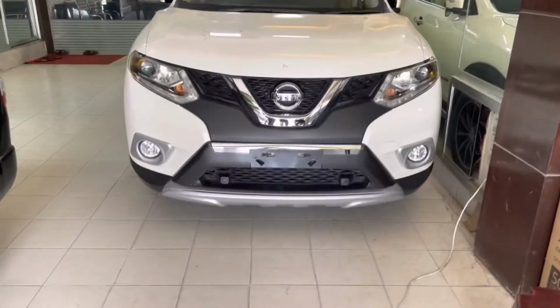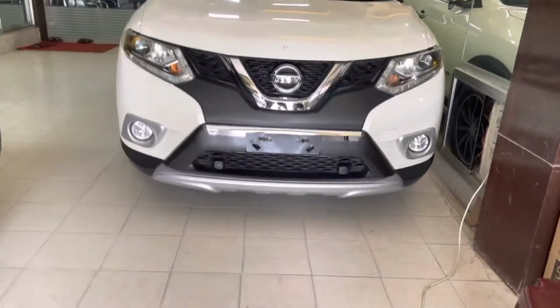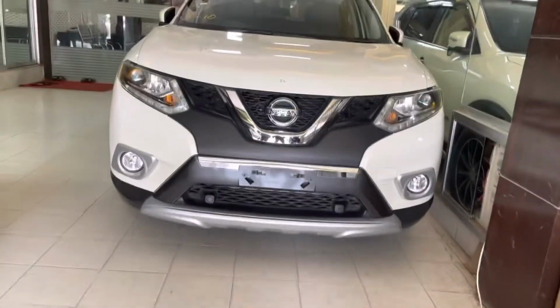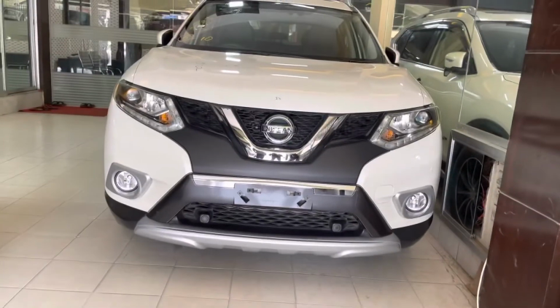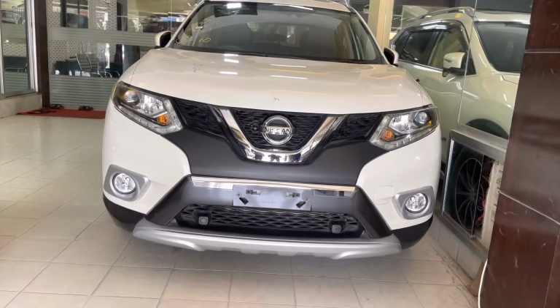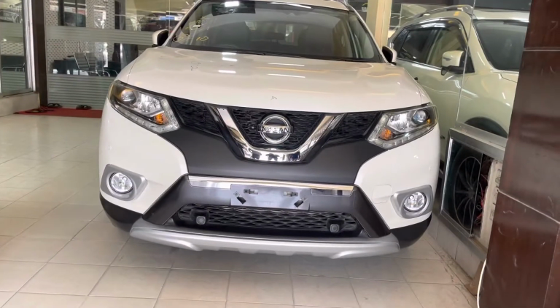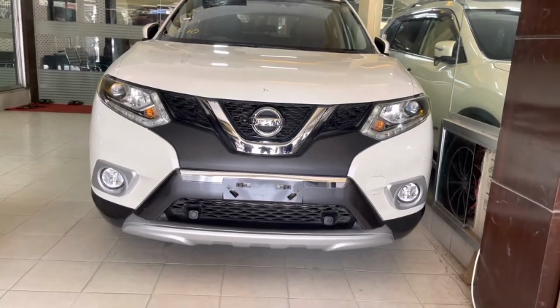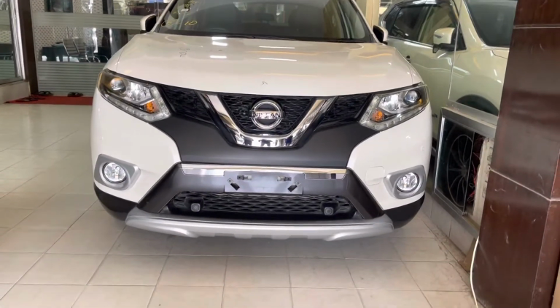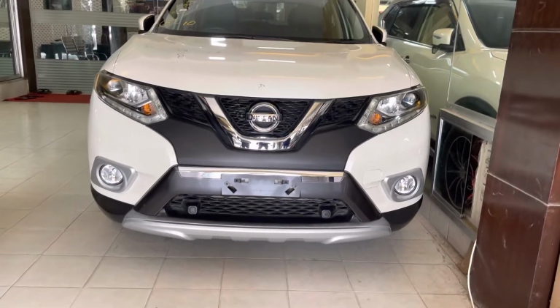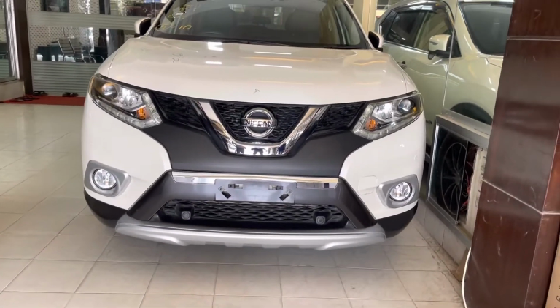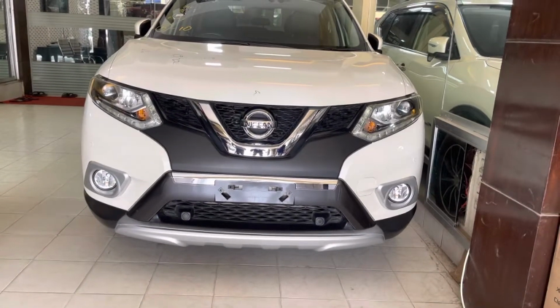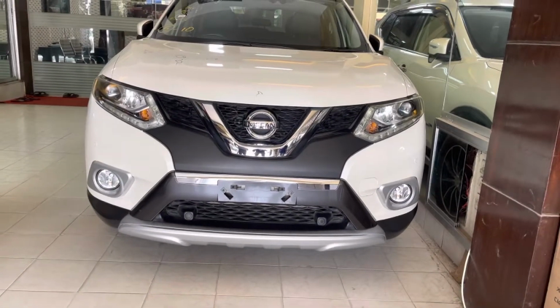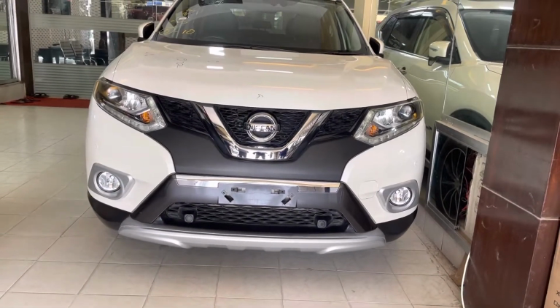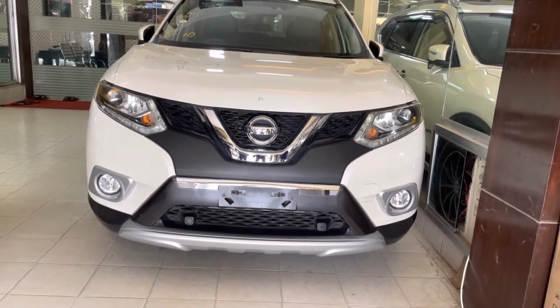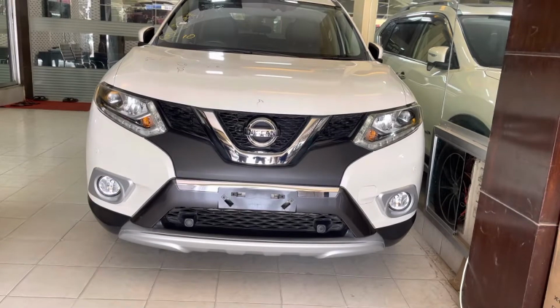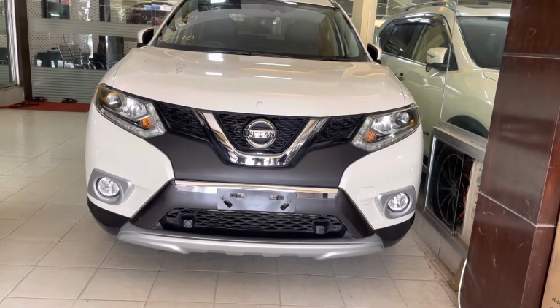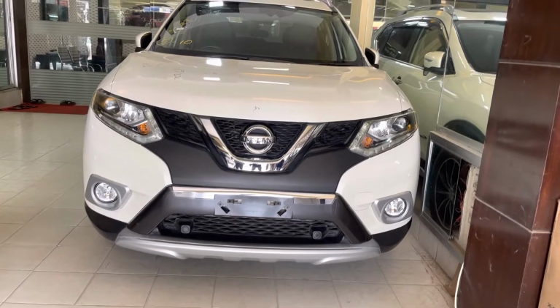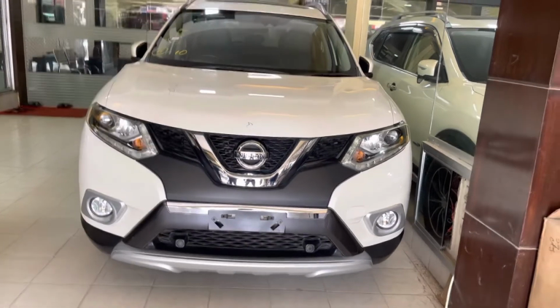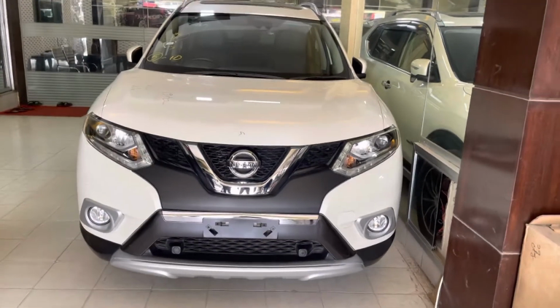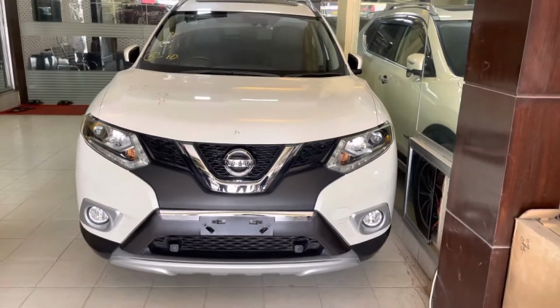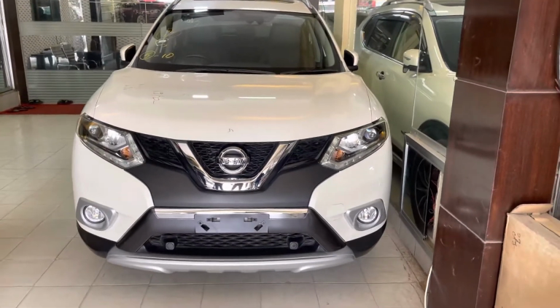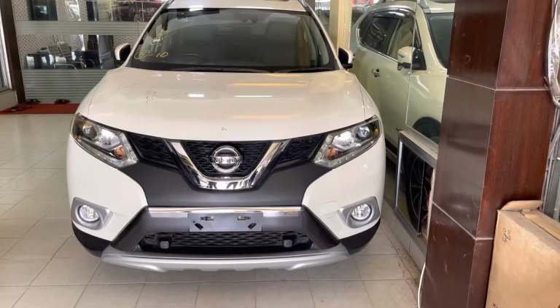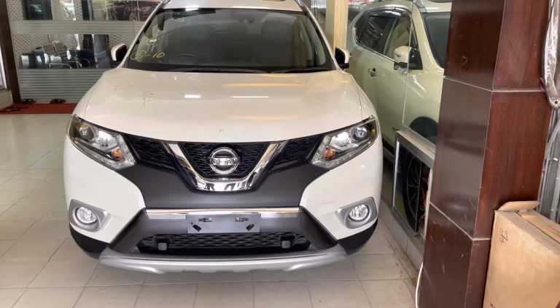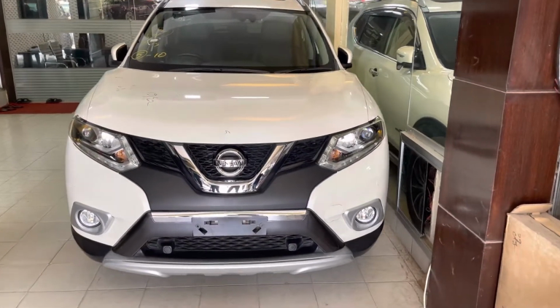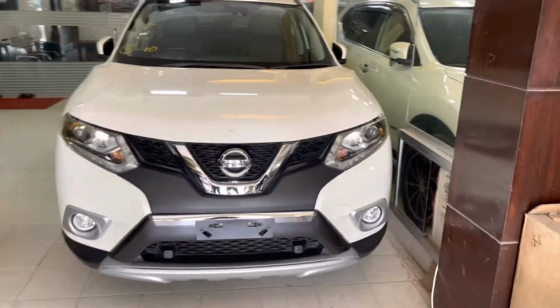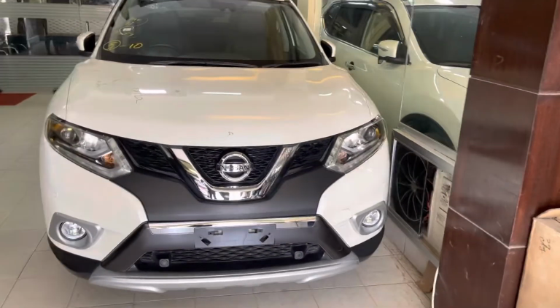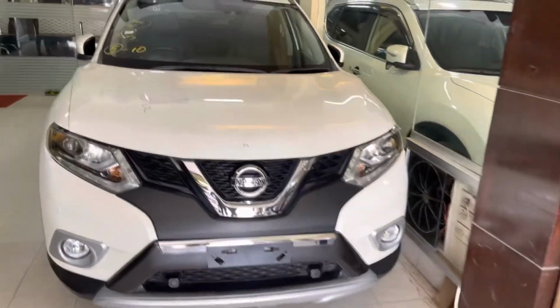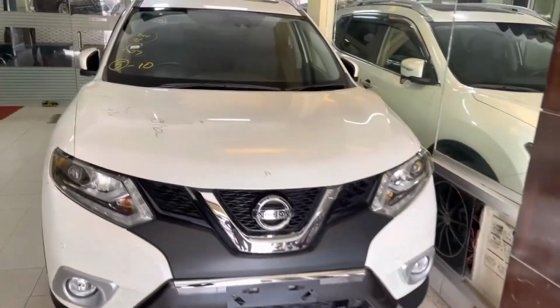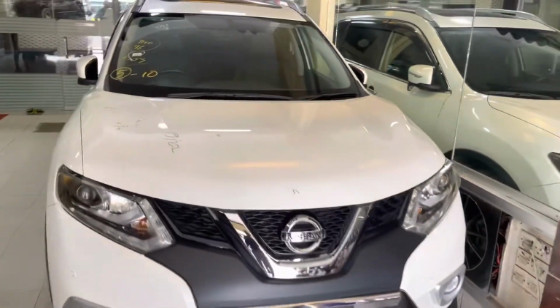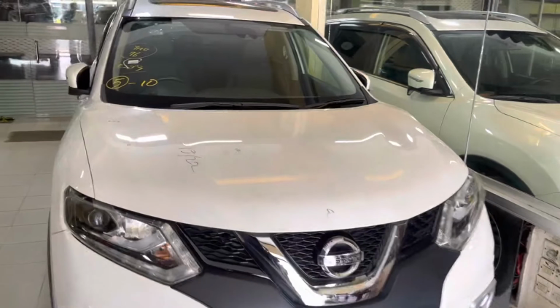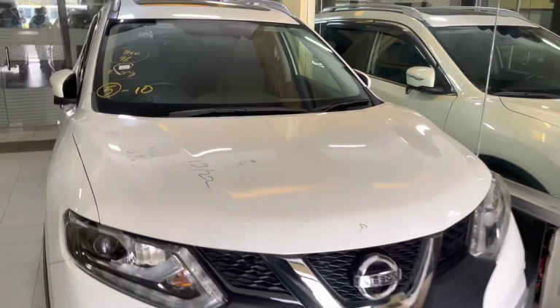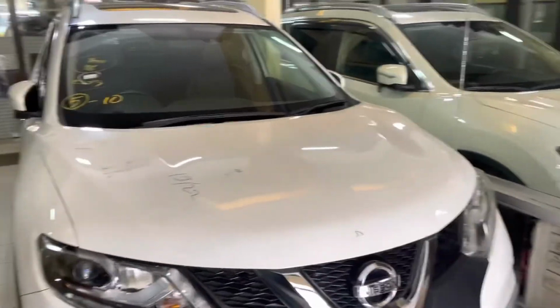Can you see the key? Yes, the key. Fog light, headlight LED. Headlight, go ahead.